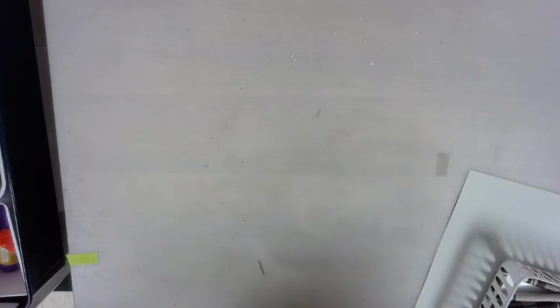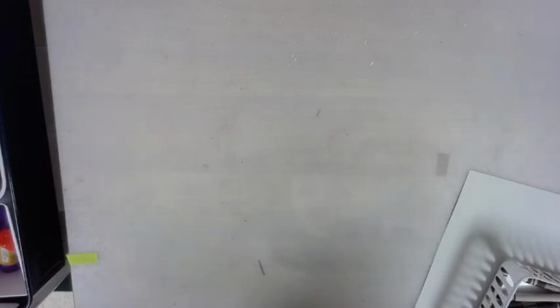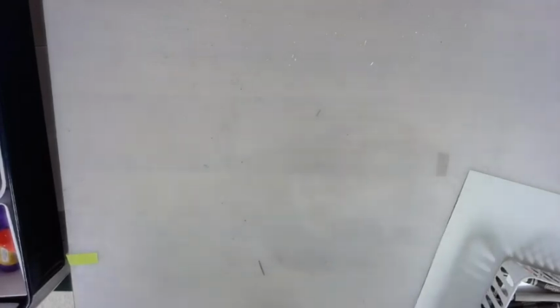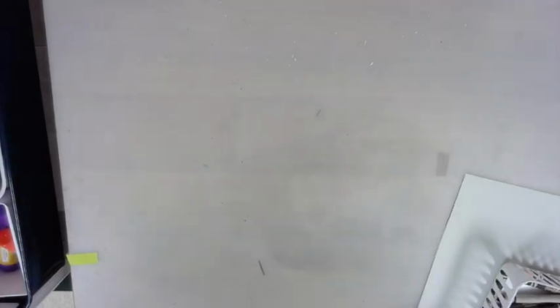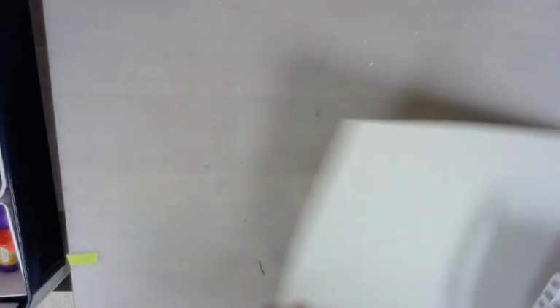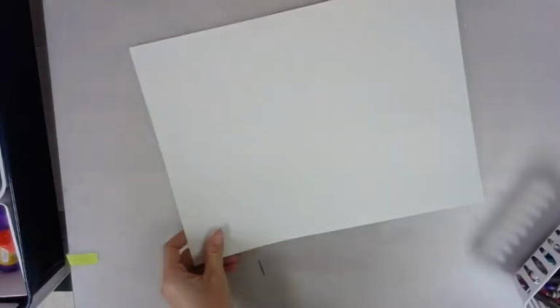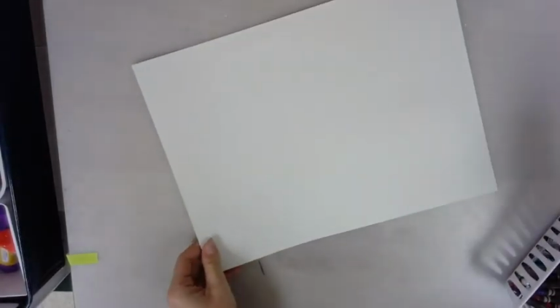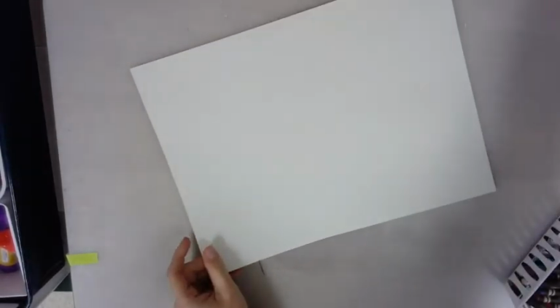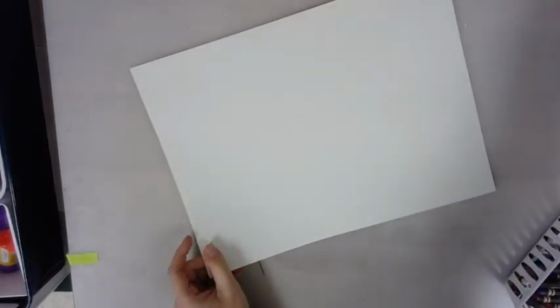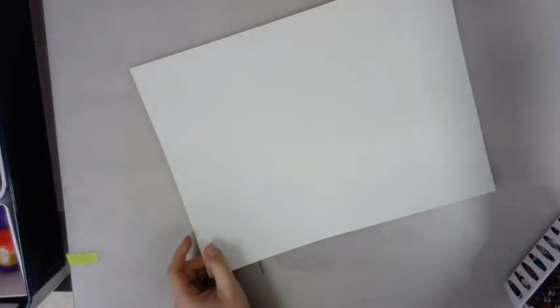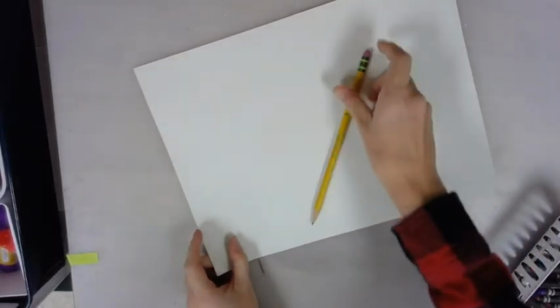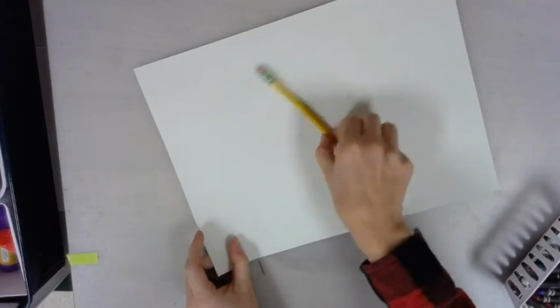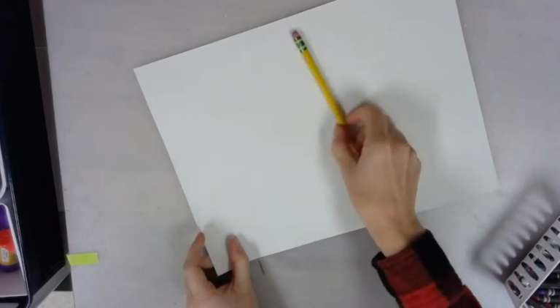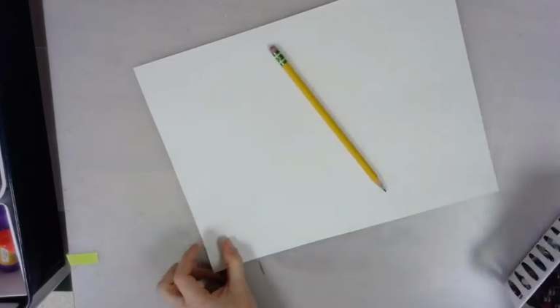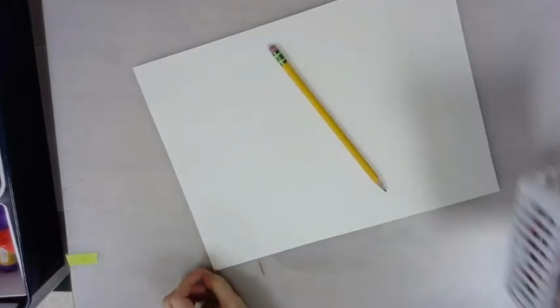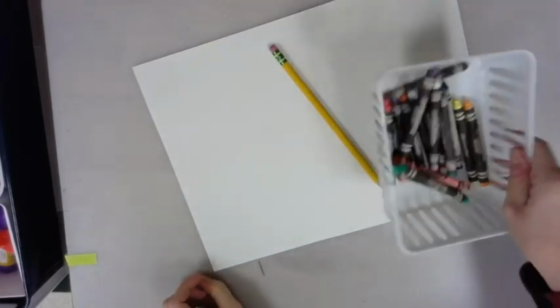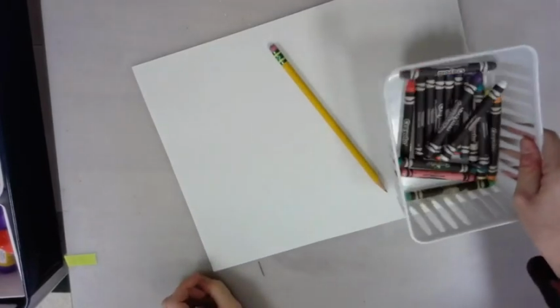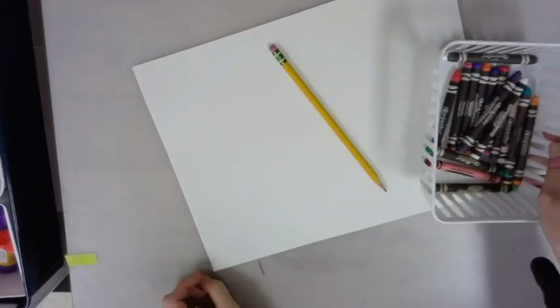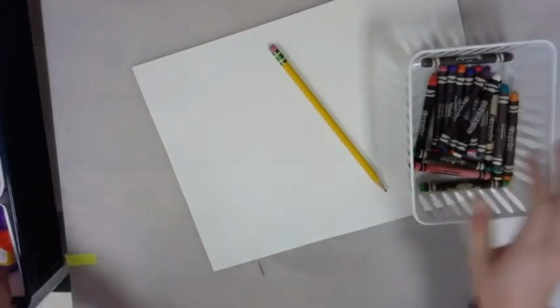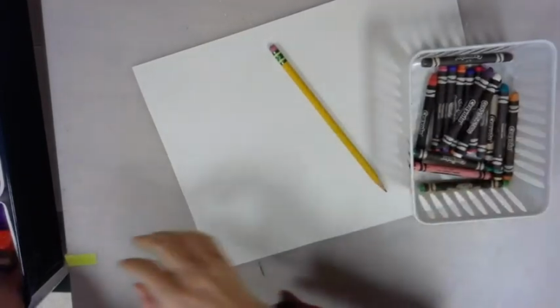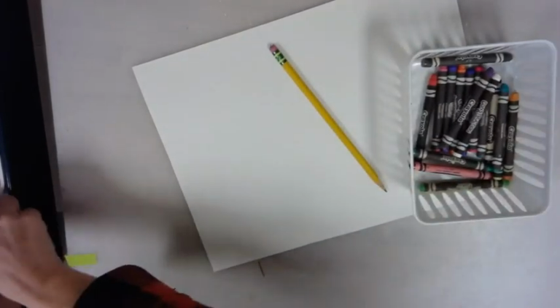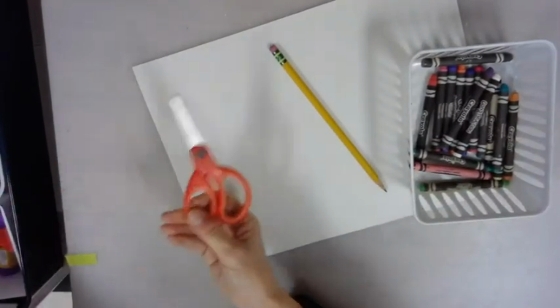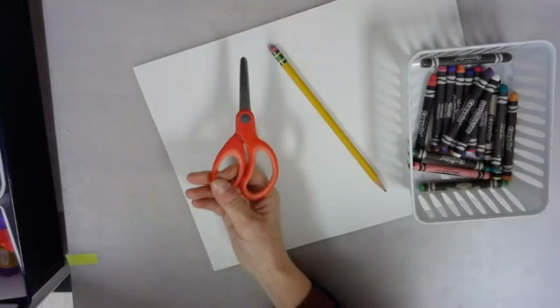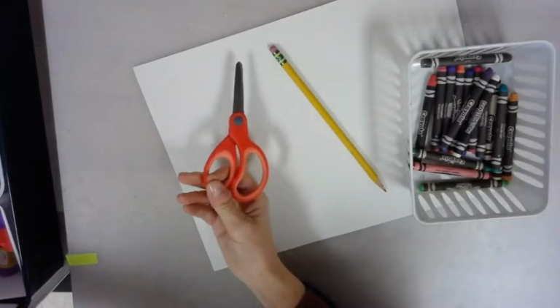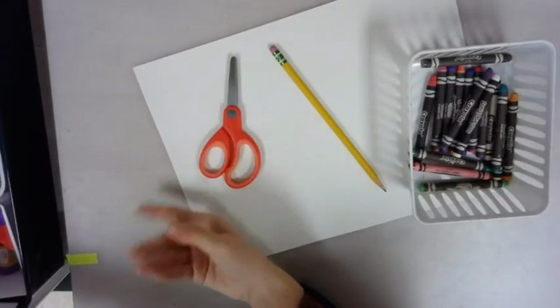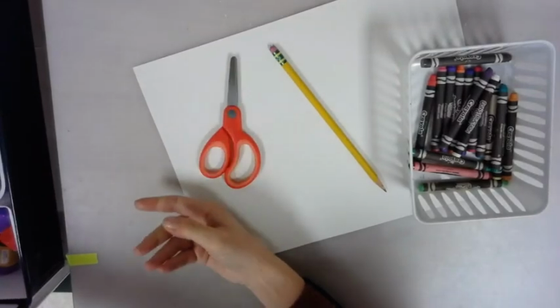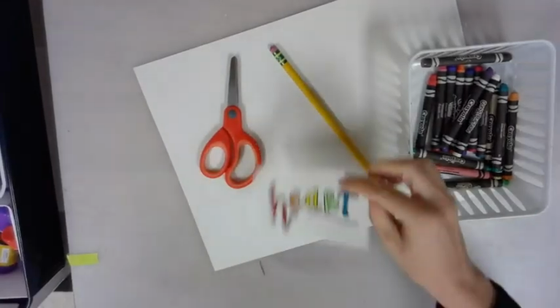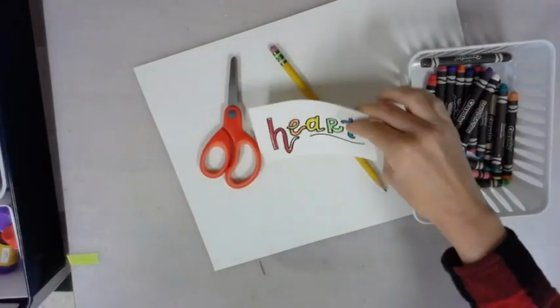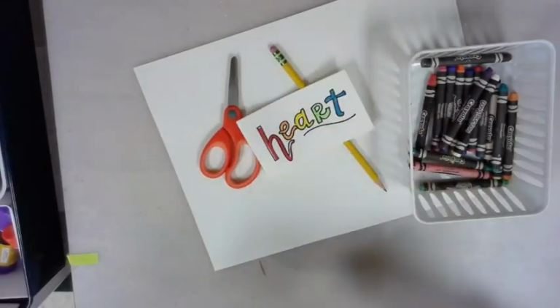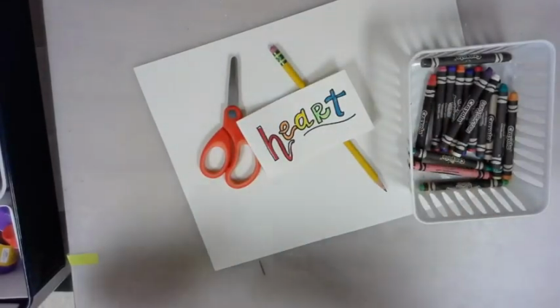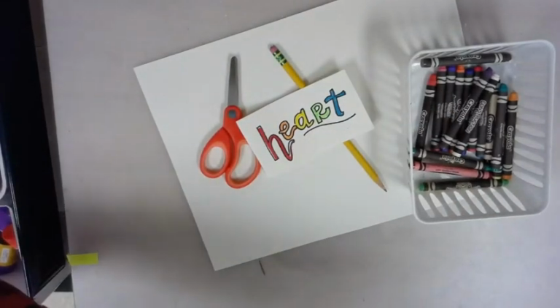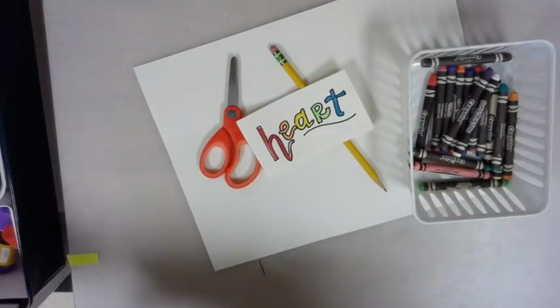For this project you will need some white piece of paper, a pencil, an eraser, some crayons, some scissors, and some heart to put in your art. Go ahead and hit the pause button to collect your materials.